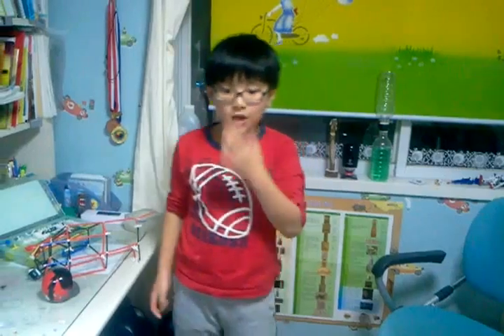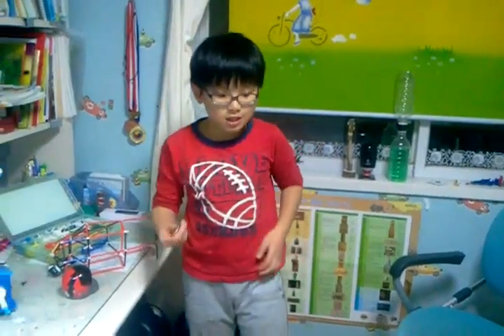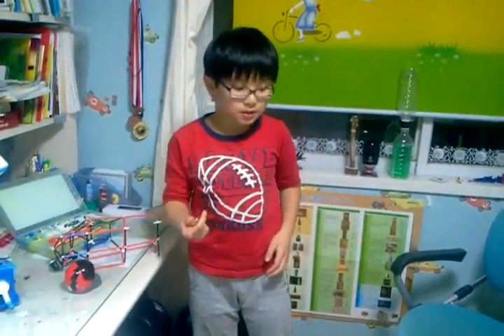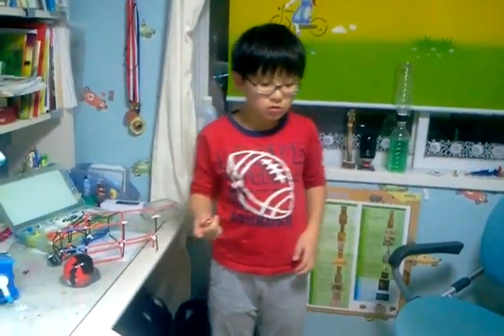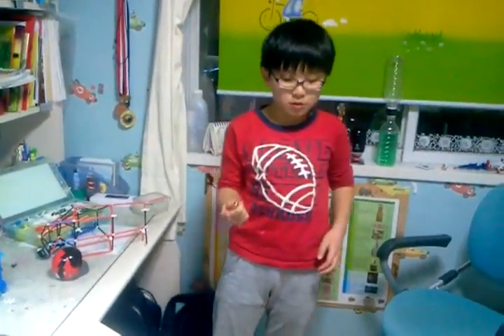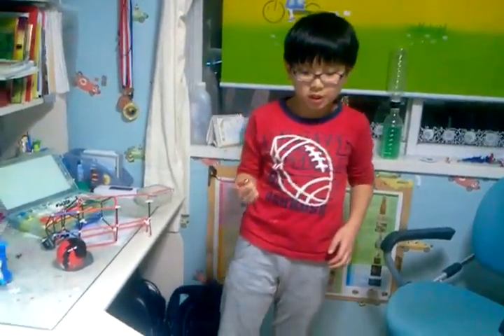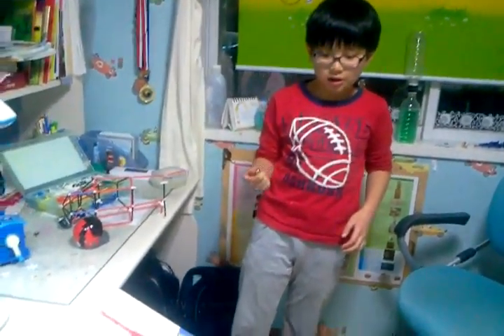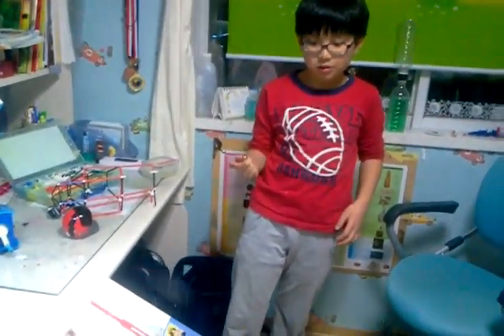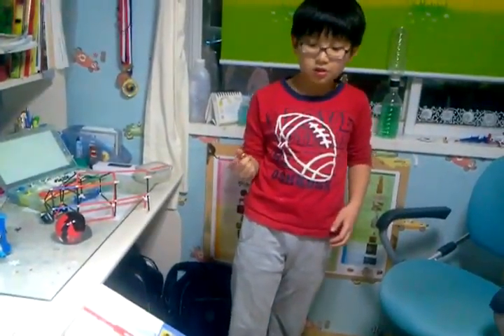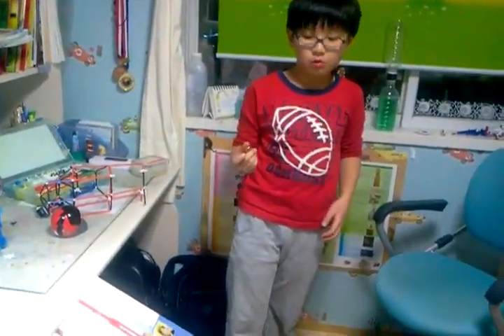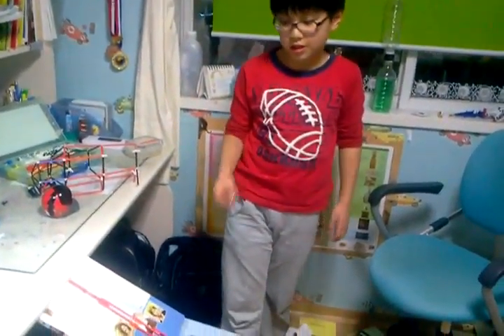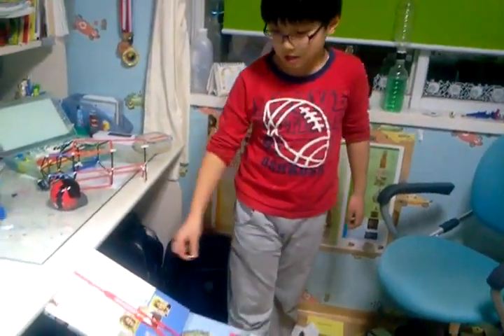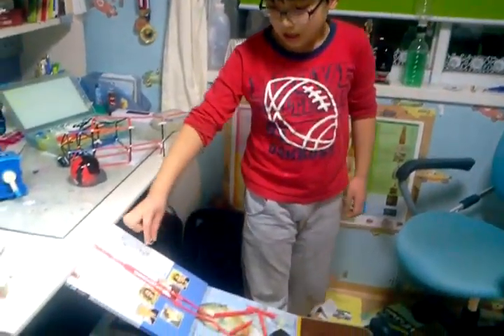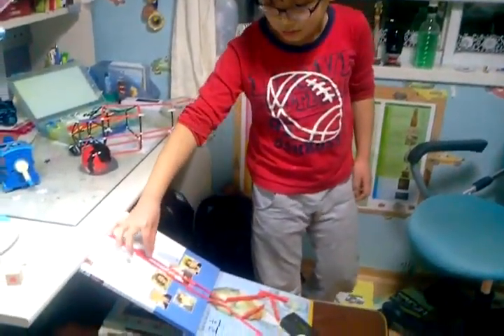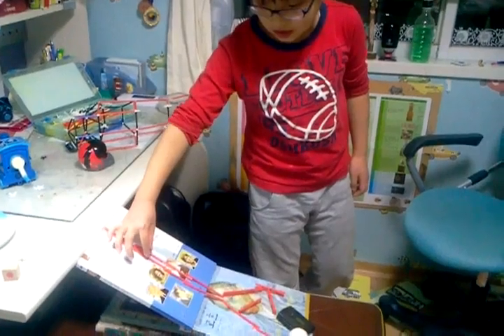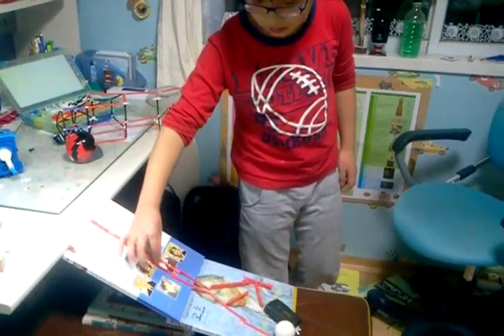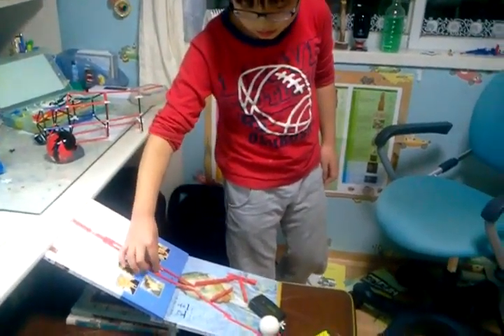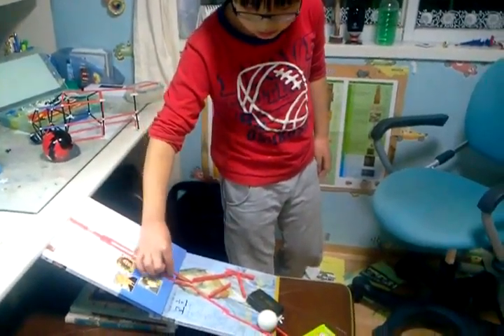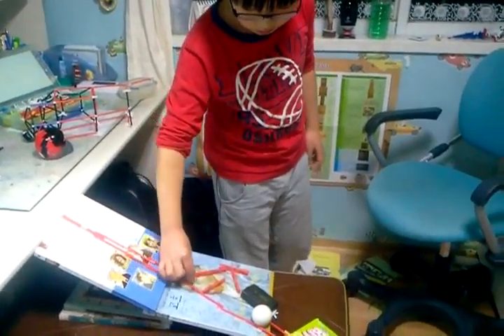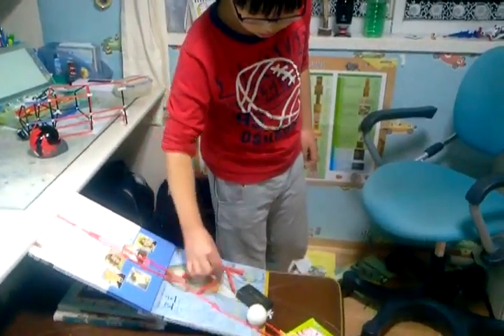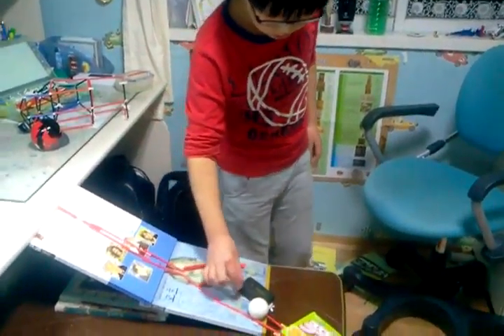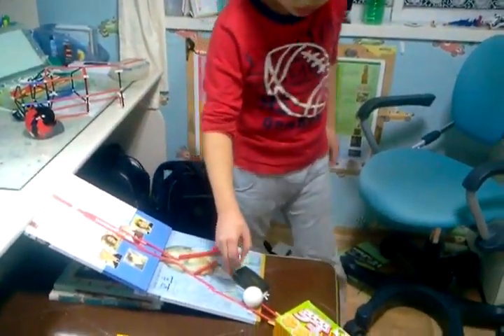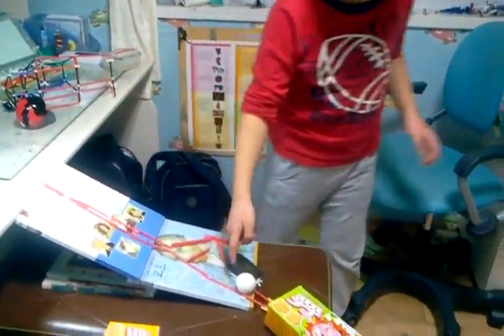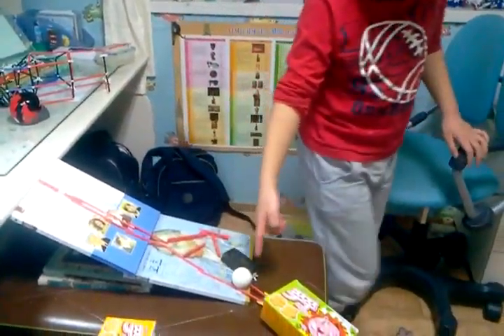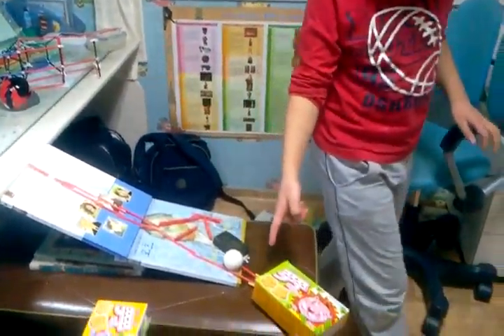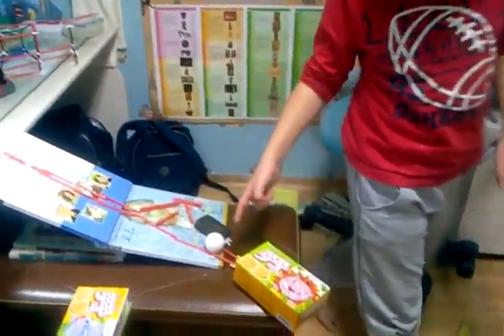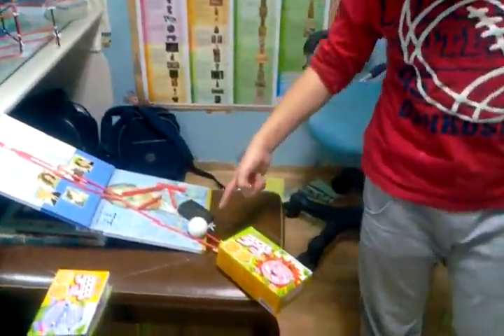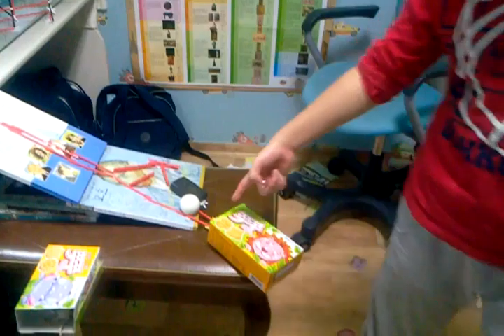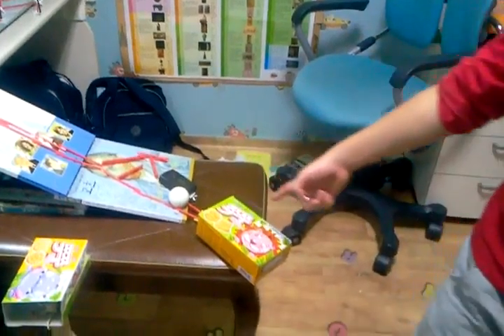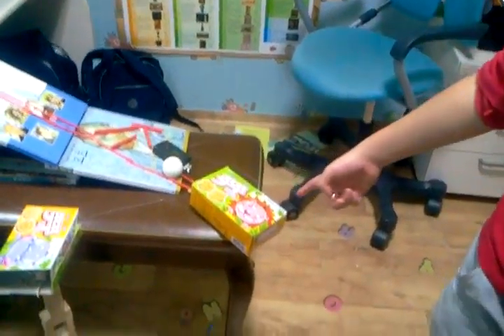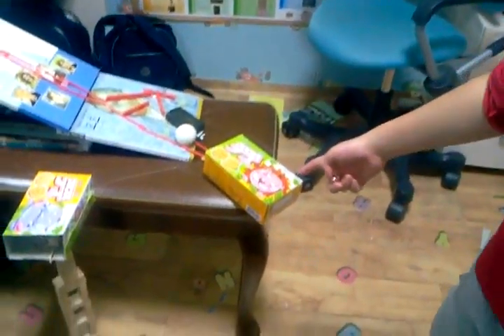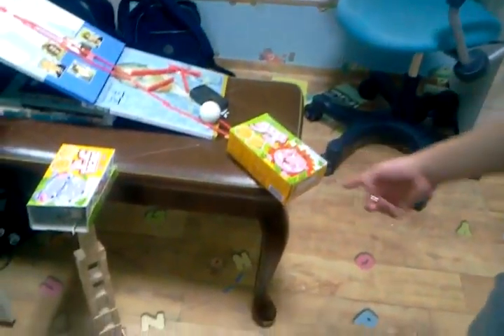This is my real gold roof machine and I will tell you how it works. I will put this marble here. It will go down, hit this gold wall, and it will go into this cookie box.